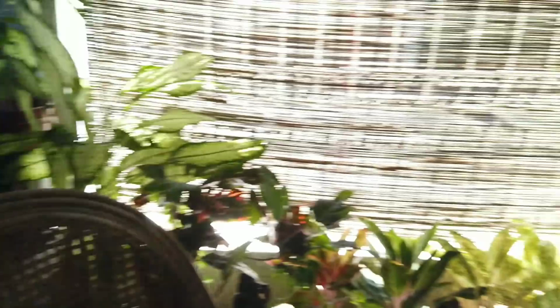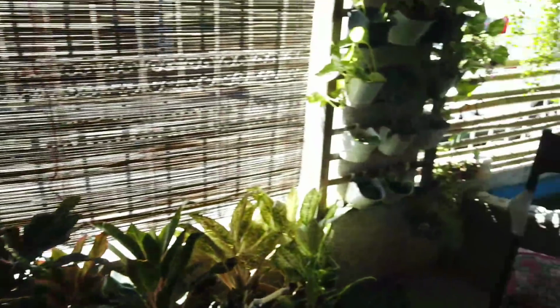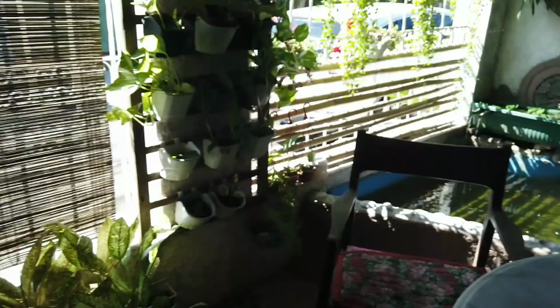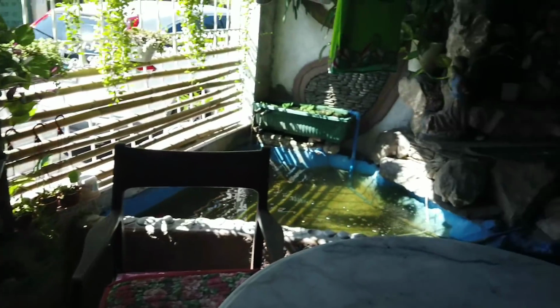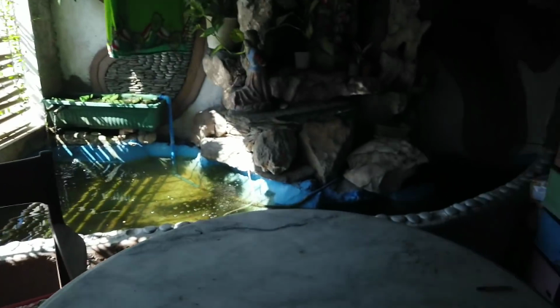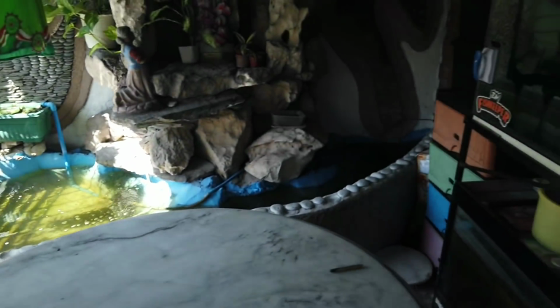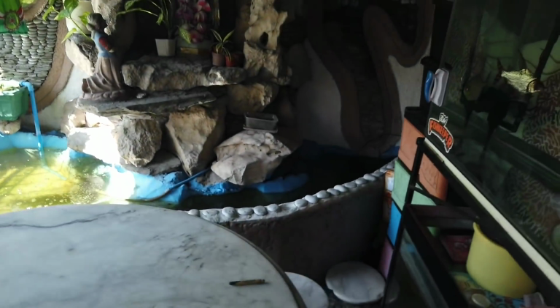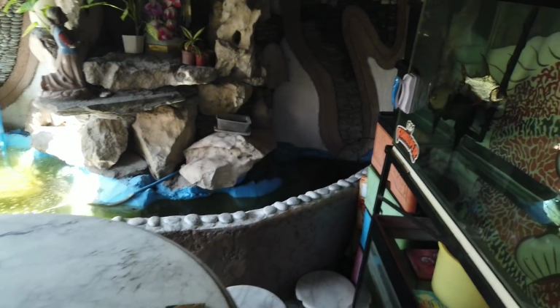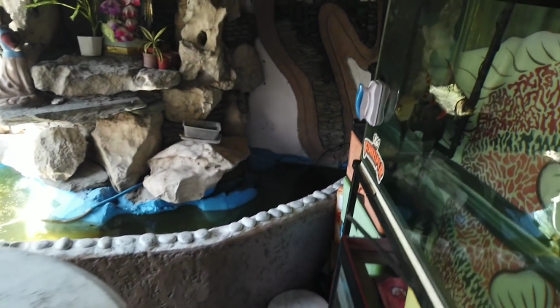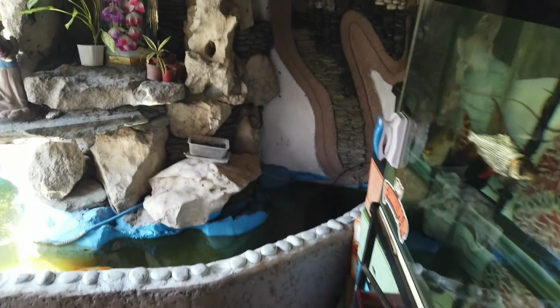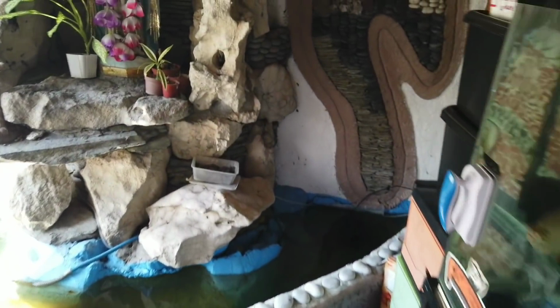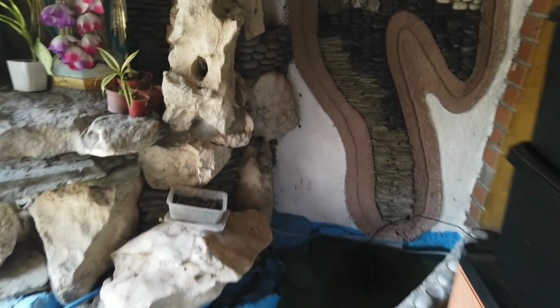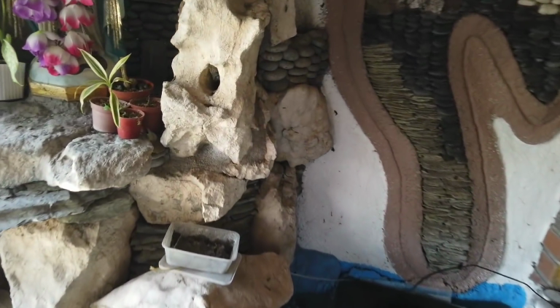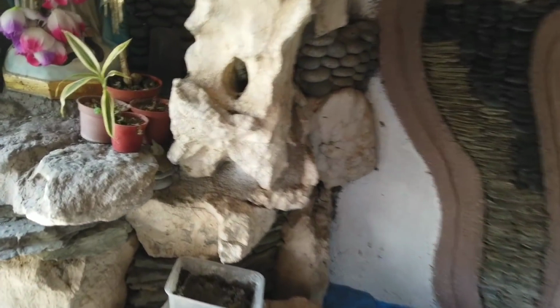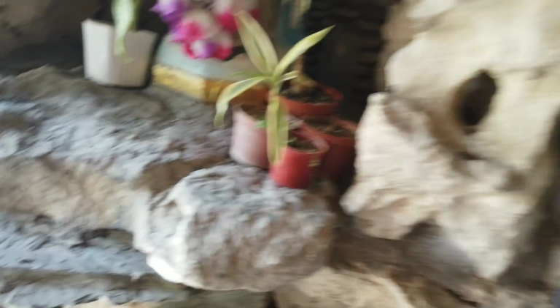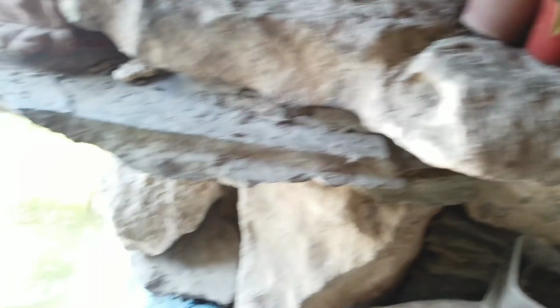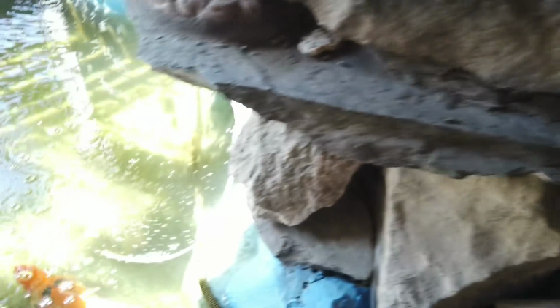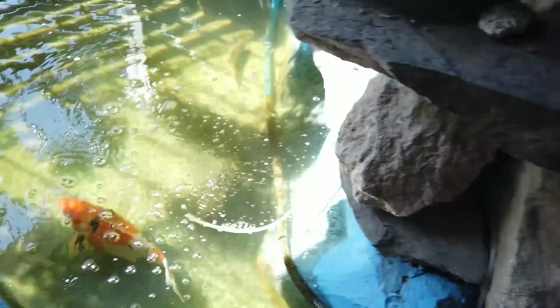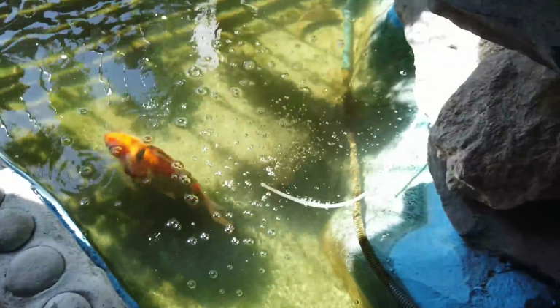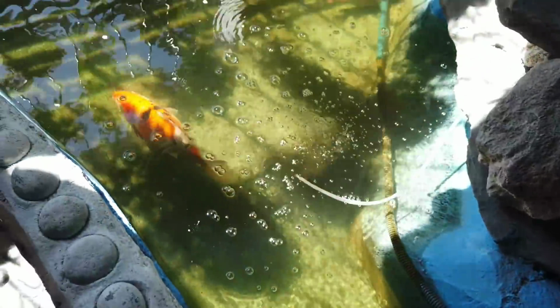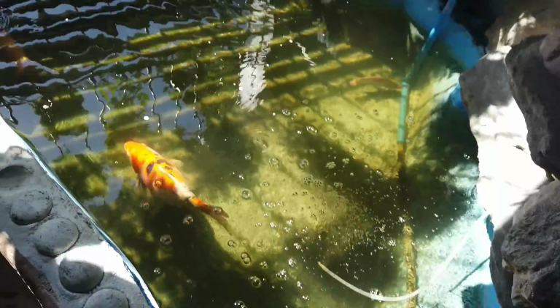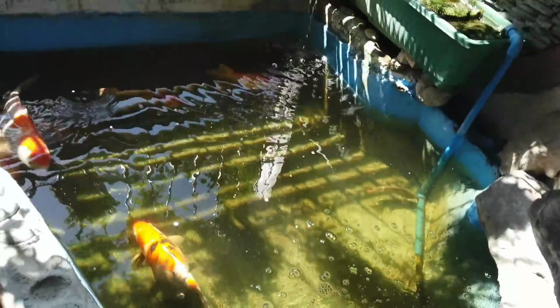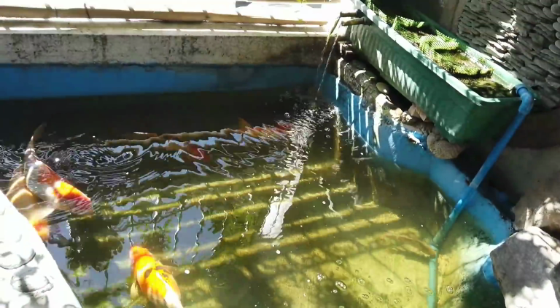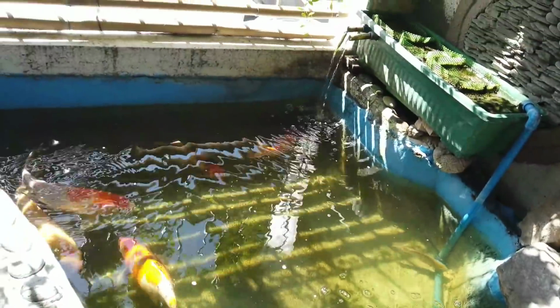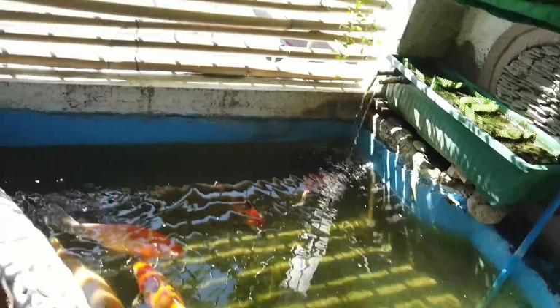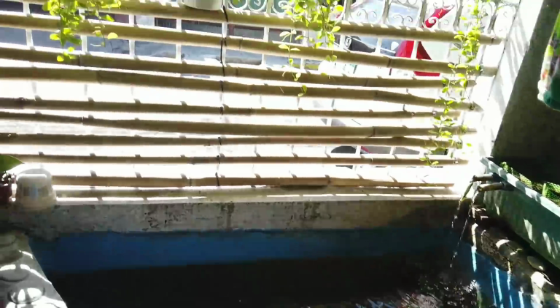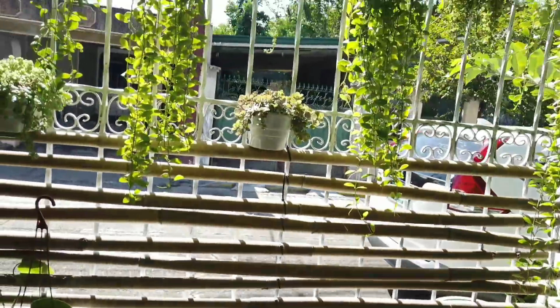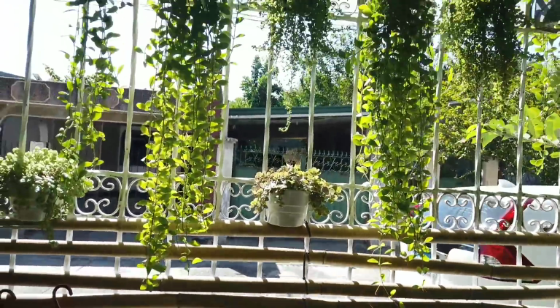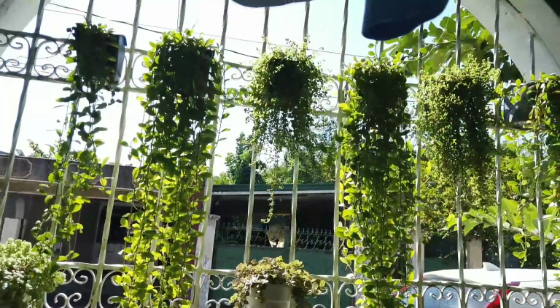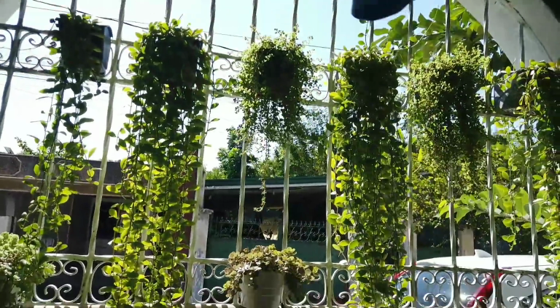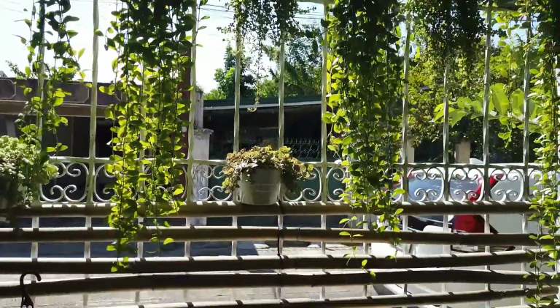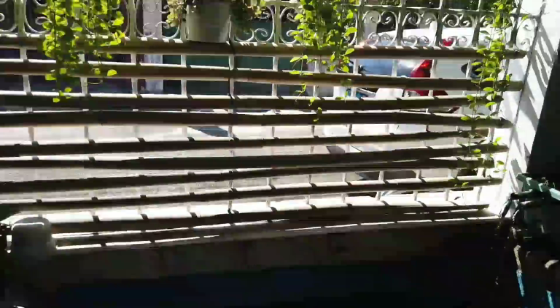Now let's update our koi pond. A lot of people have been asking about my koi. They're growing so fast — I don't know why. This is actually my first time keeping koi; these are my very first koi. It's amazing how fast they're growing.